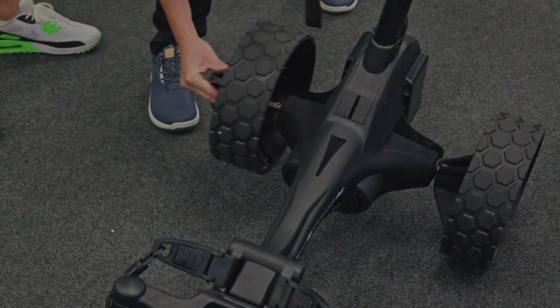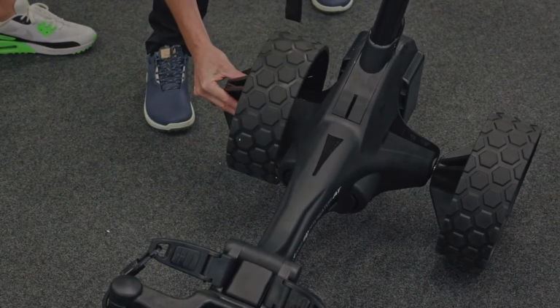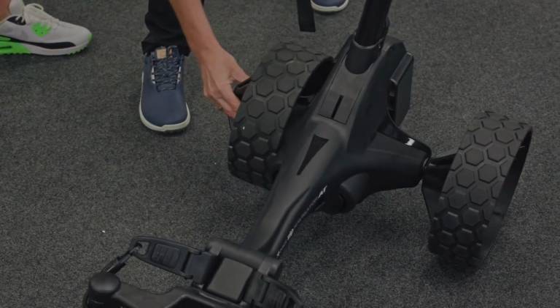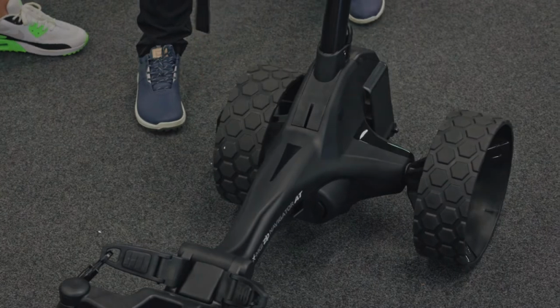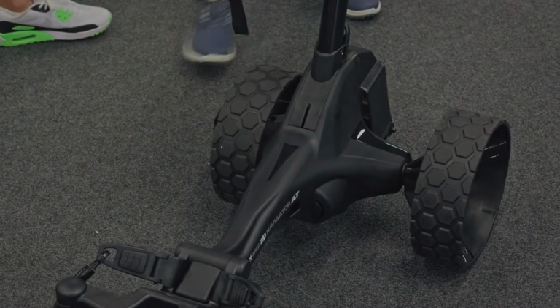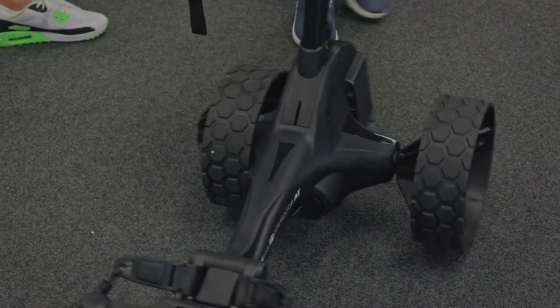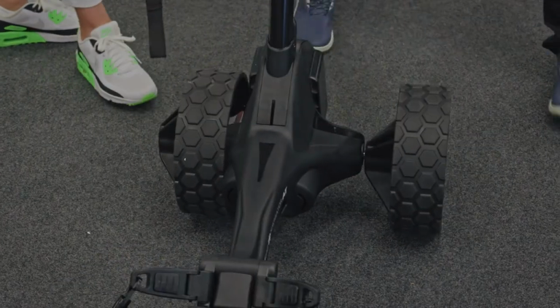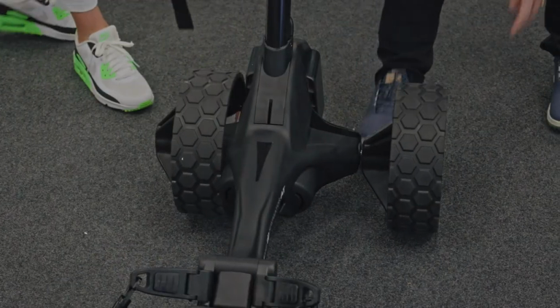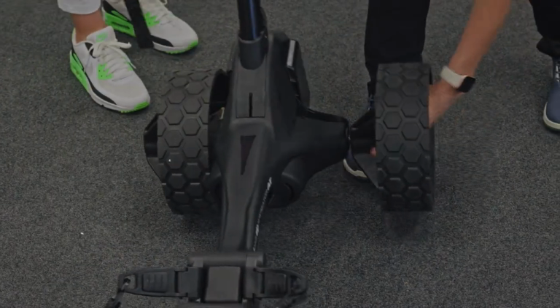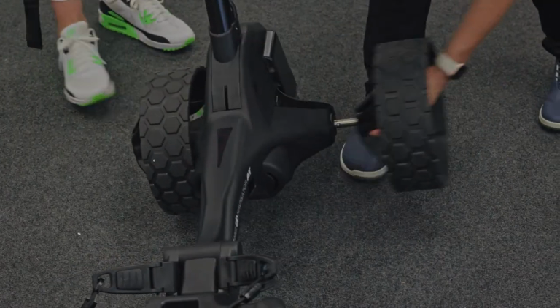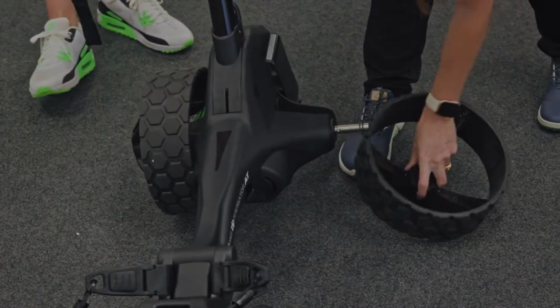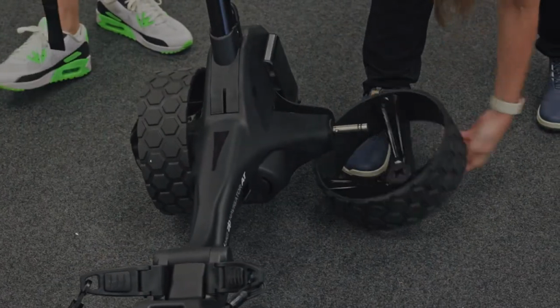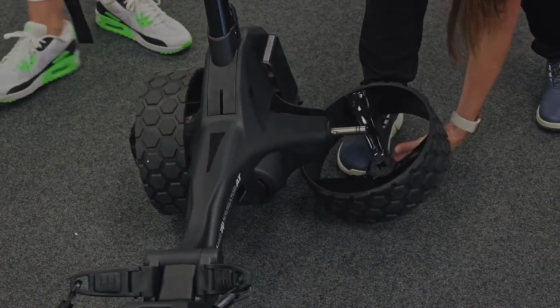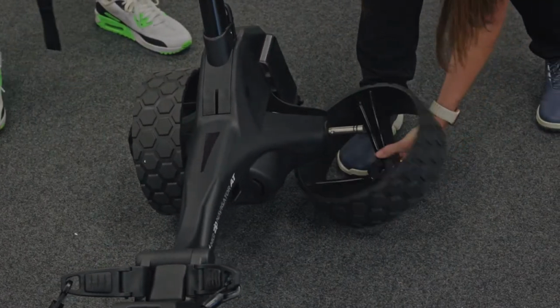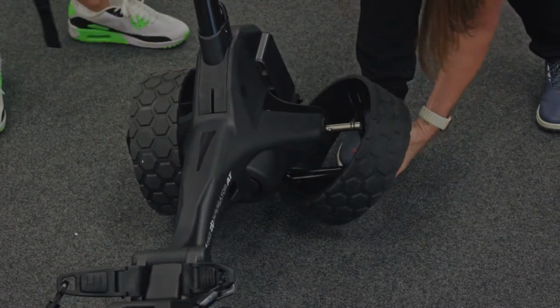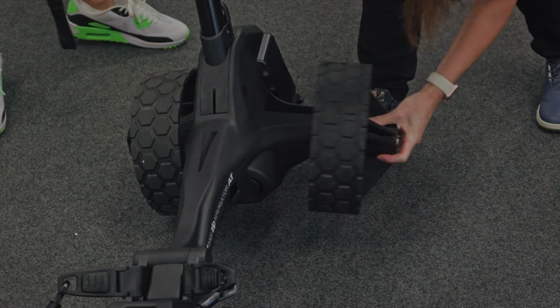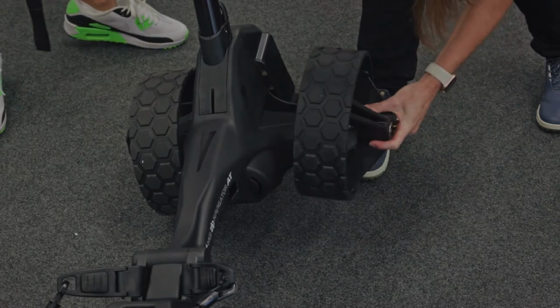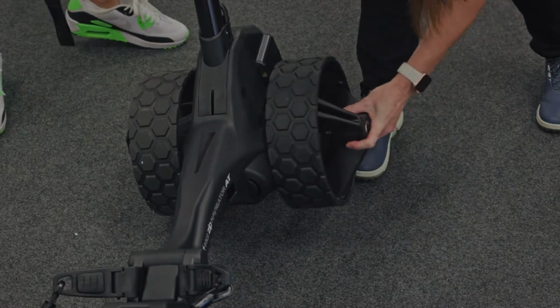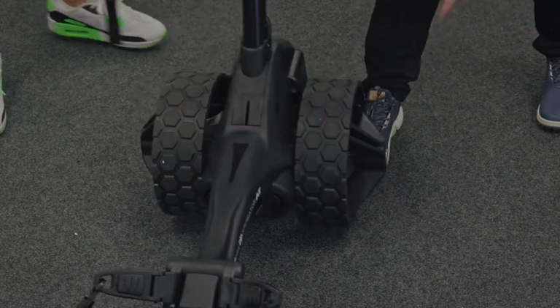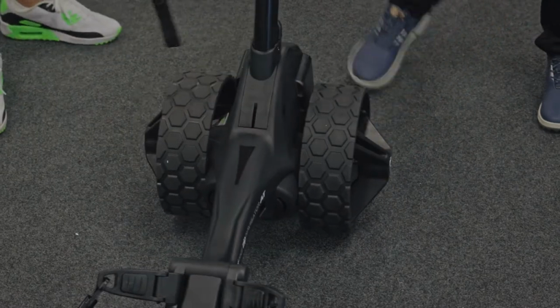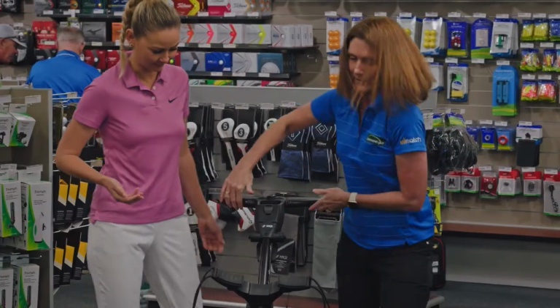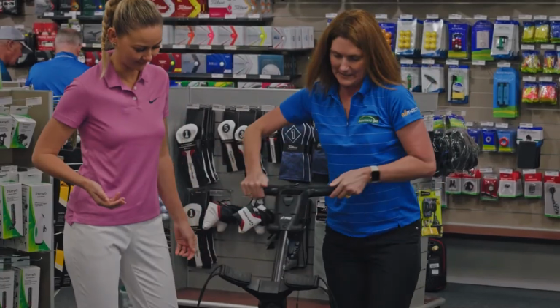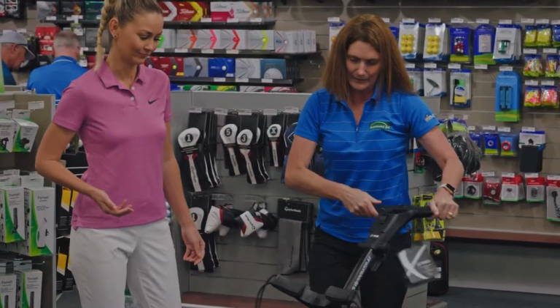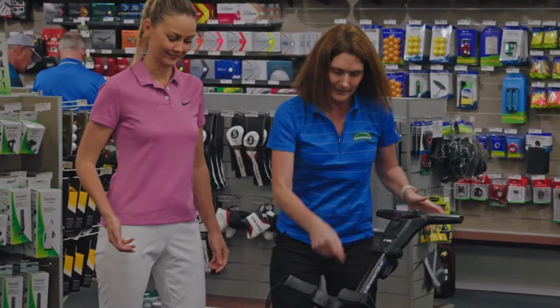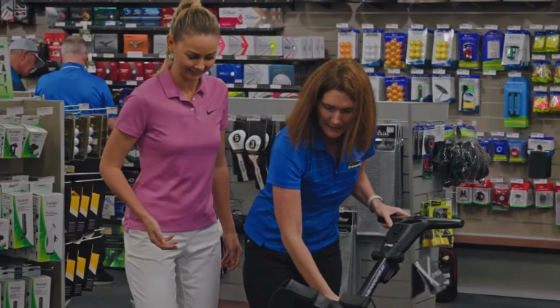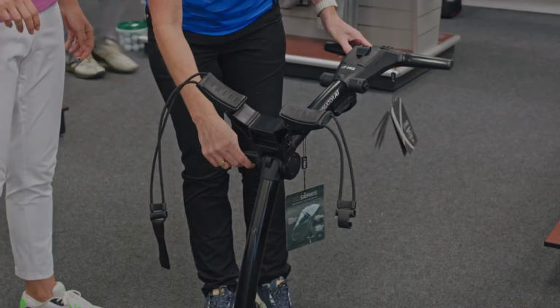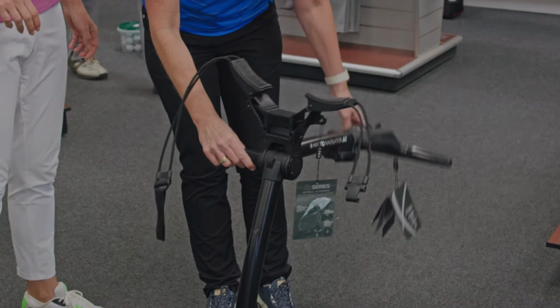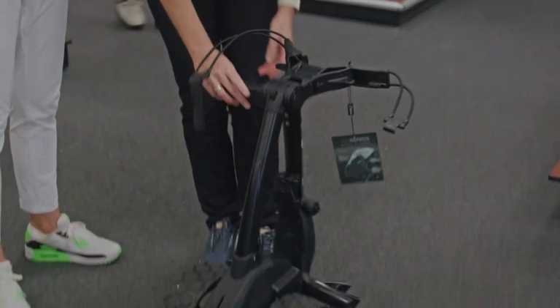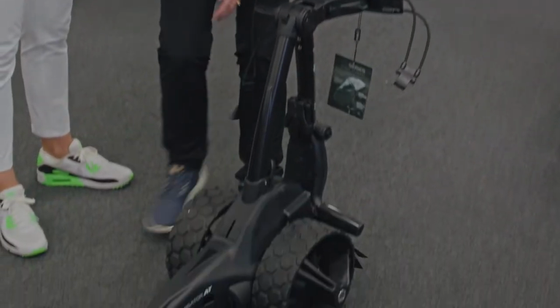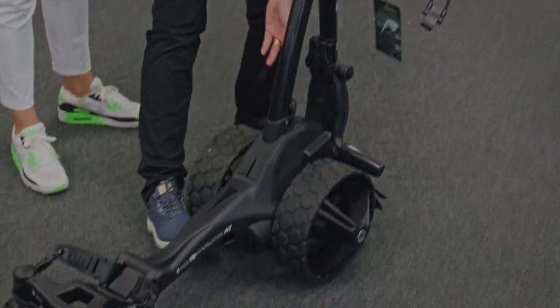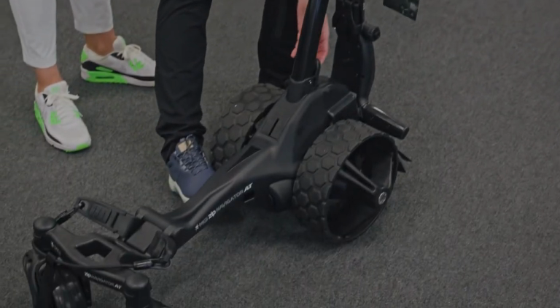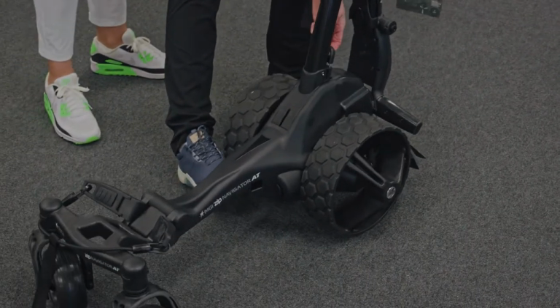Pull this around like that — oh, that's pretty neat. And it folds straight down, just like those other buggies. Do you know what Jackie, I've just learnt something!